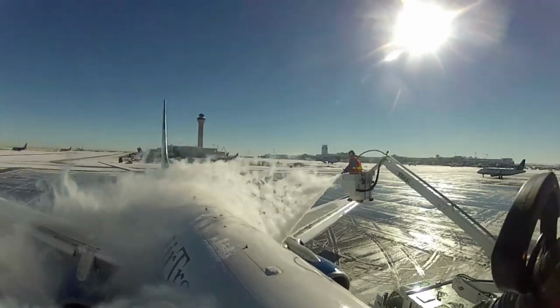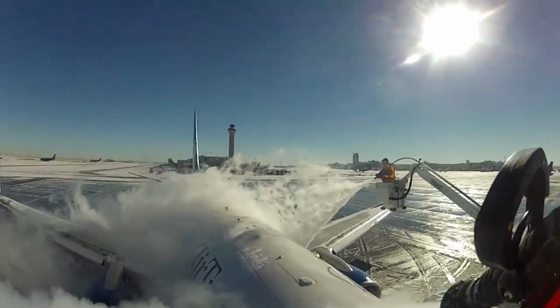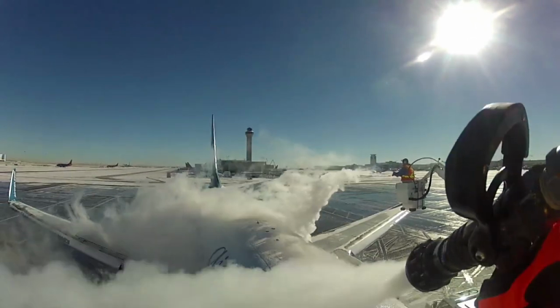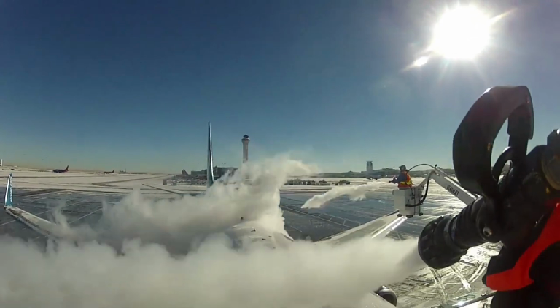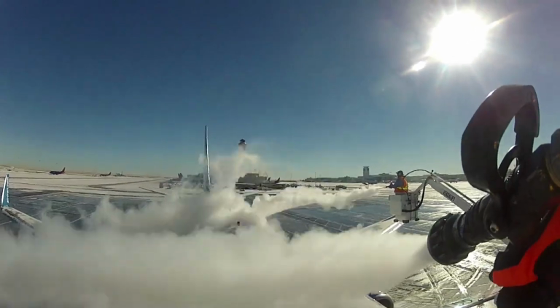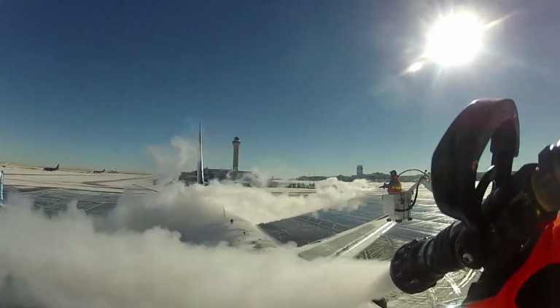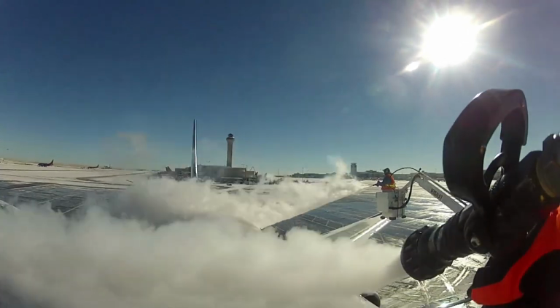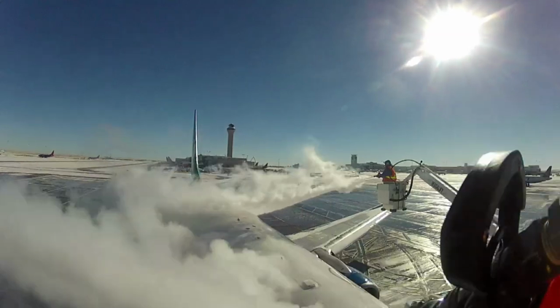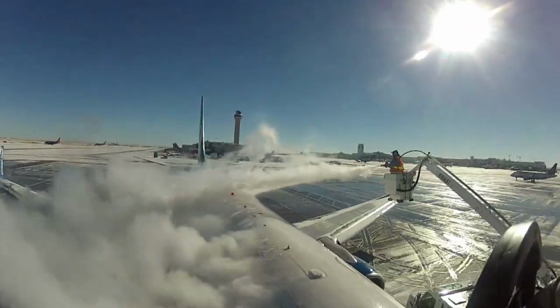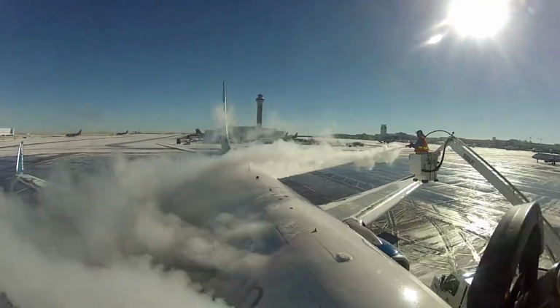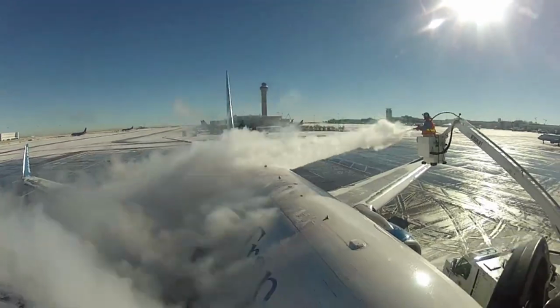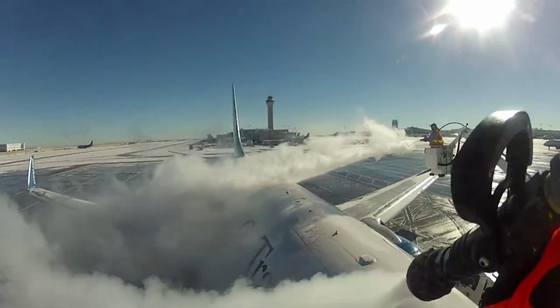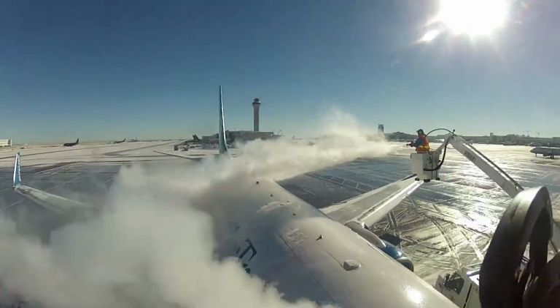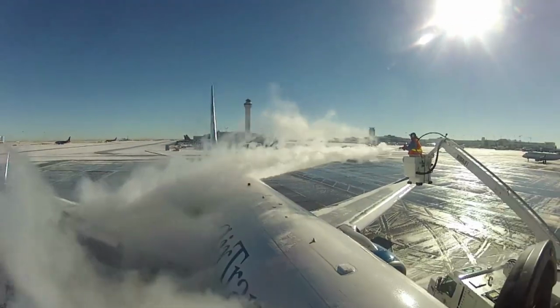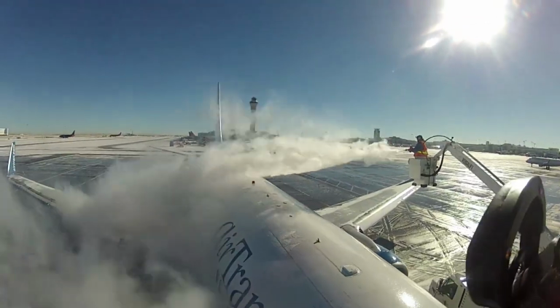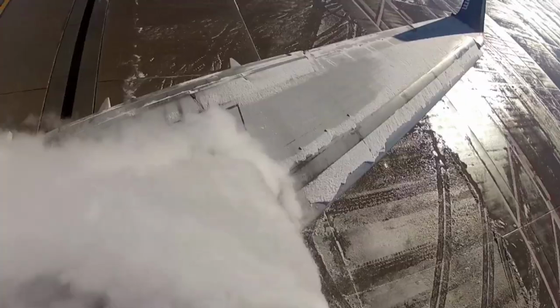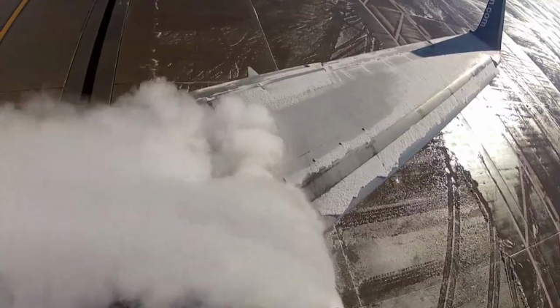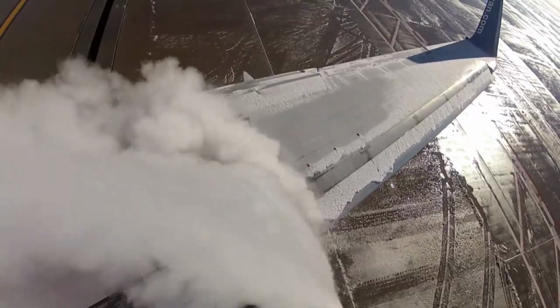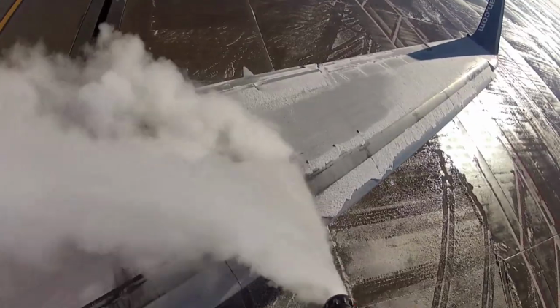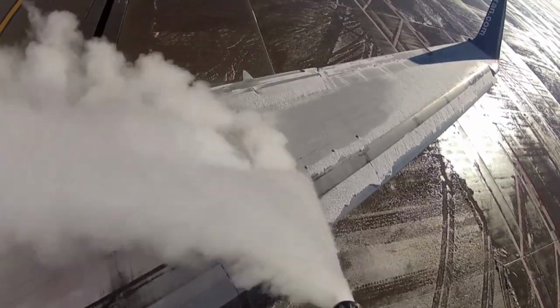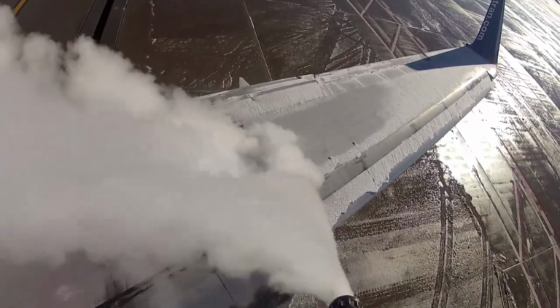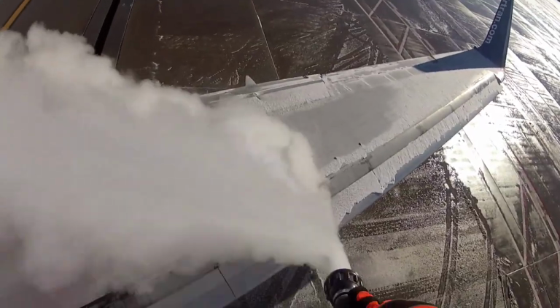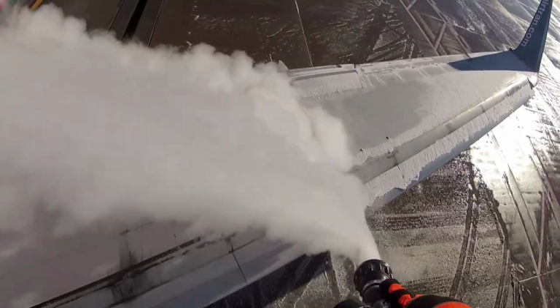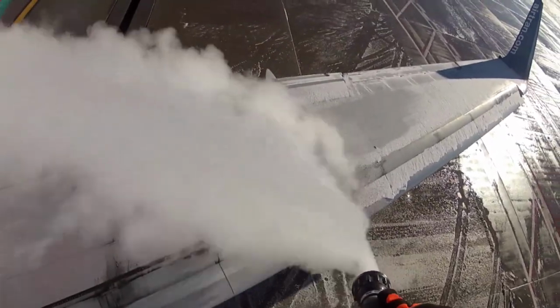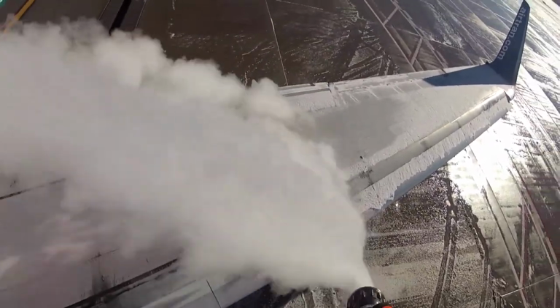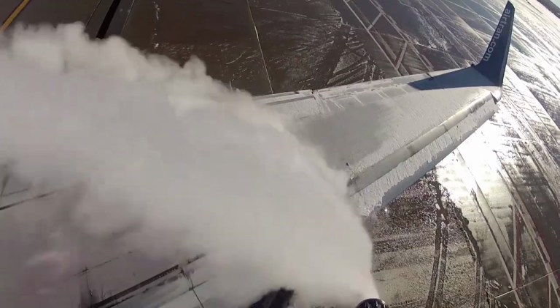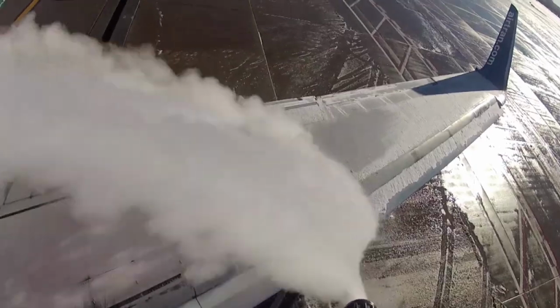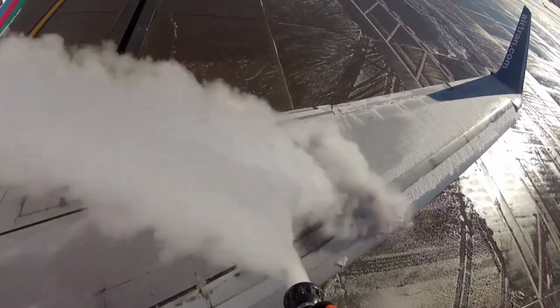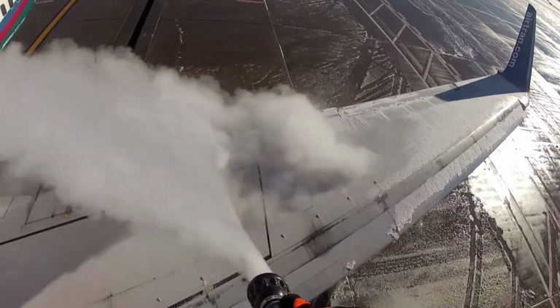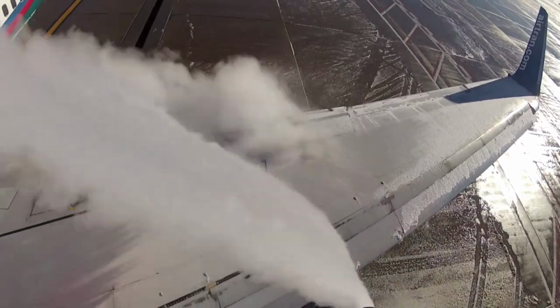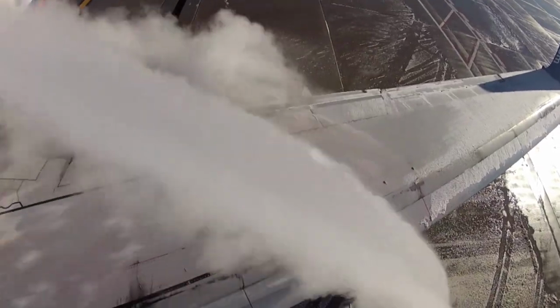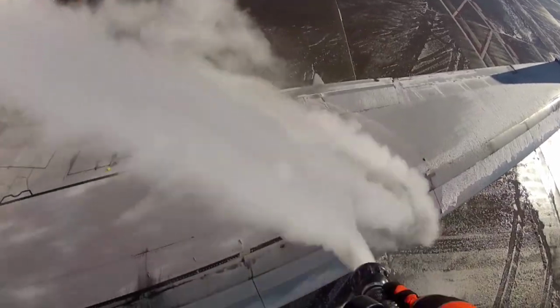Once you get the hang of it it's real easy — you're looking and you can kind of tell the different colors of ice, whether there's ice or snow present, and you're basically just looking to get it off.